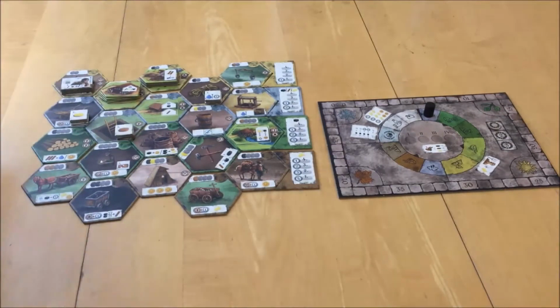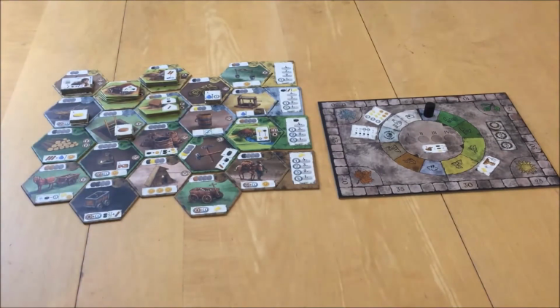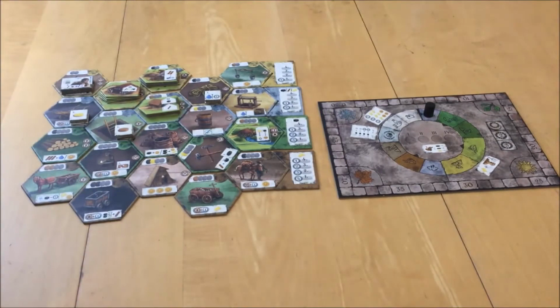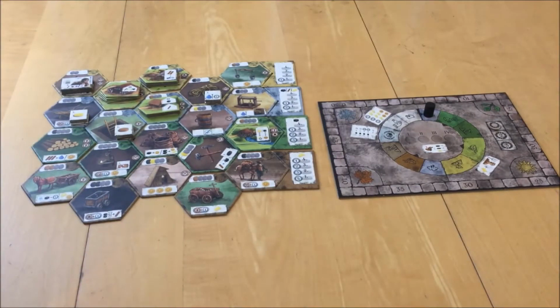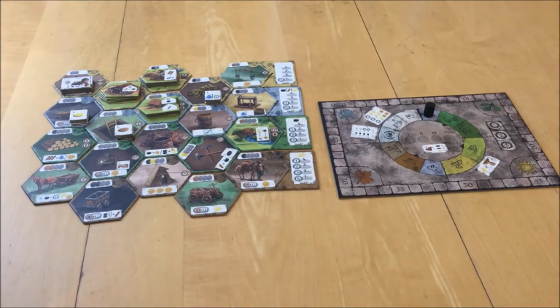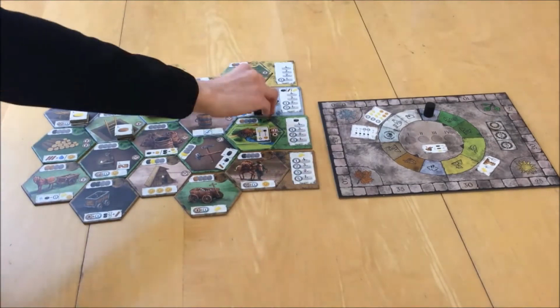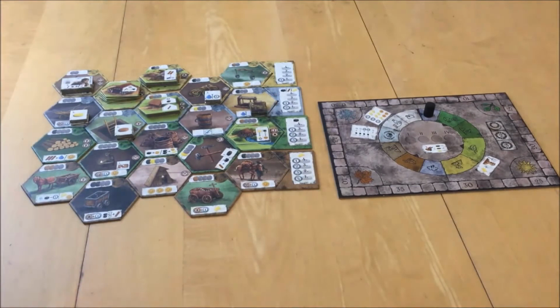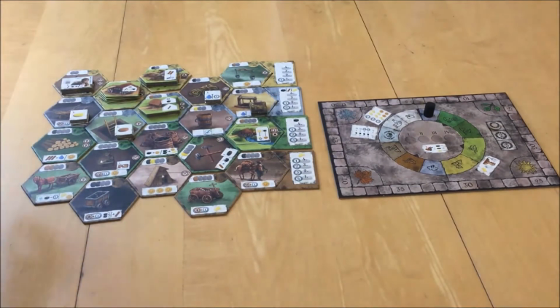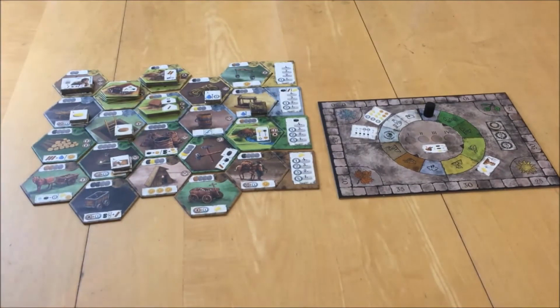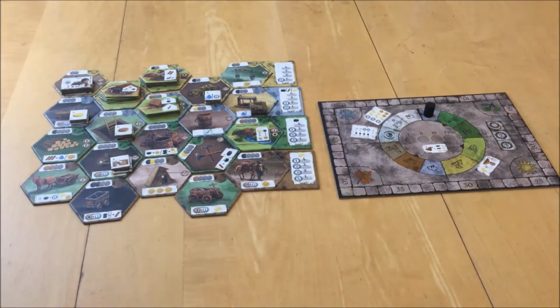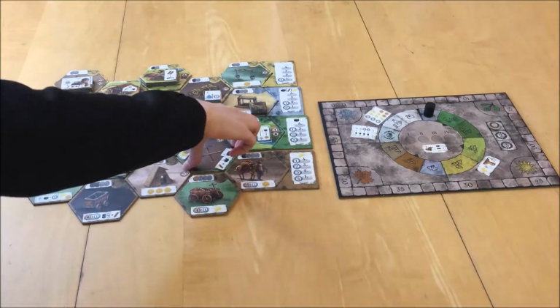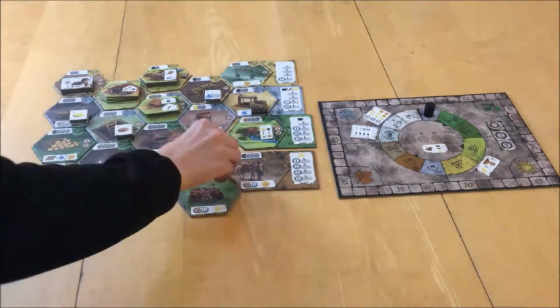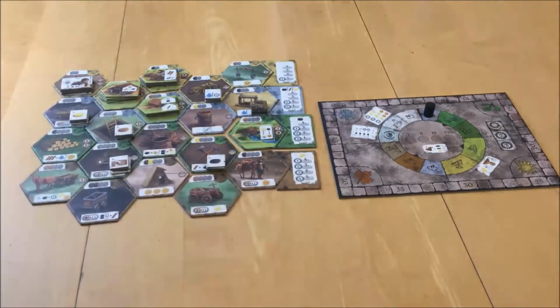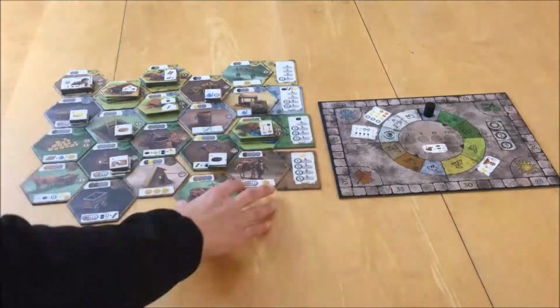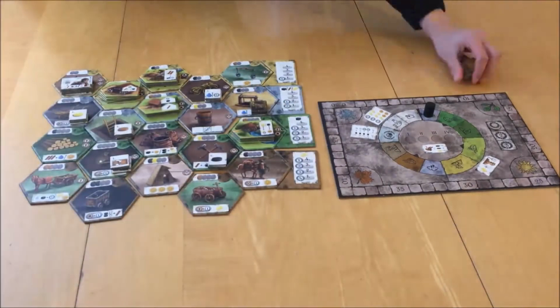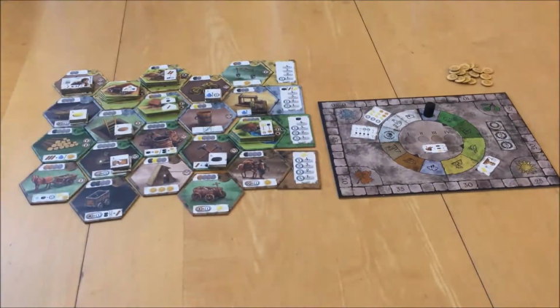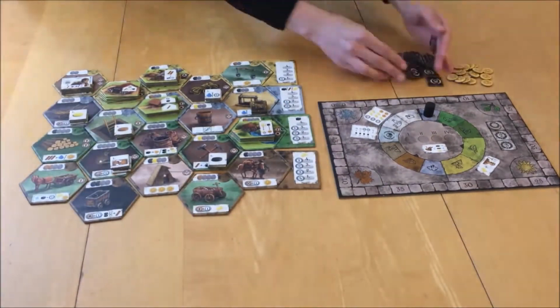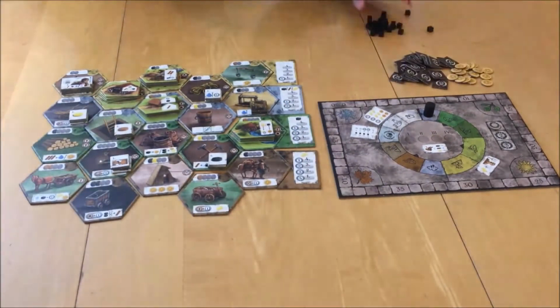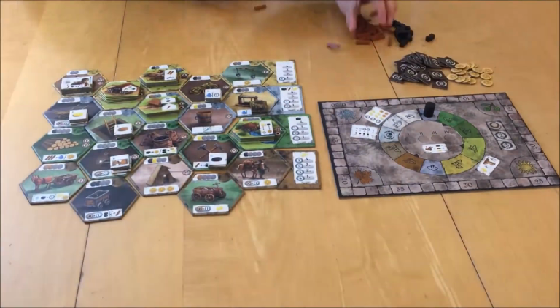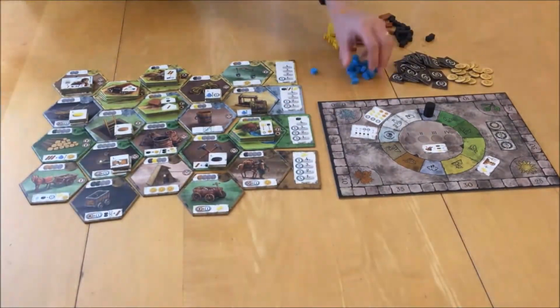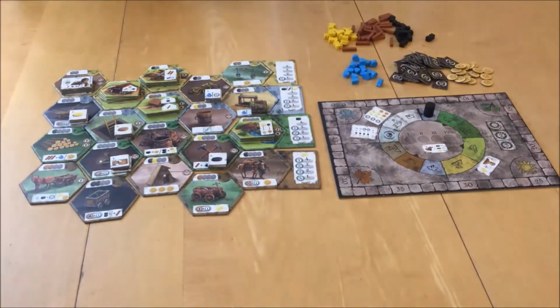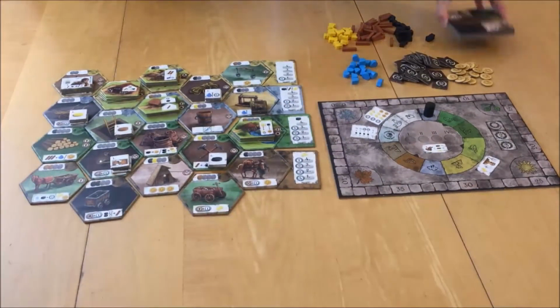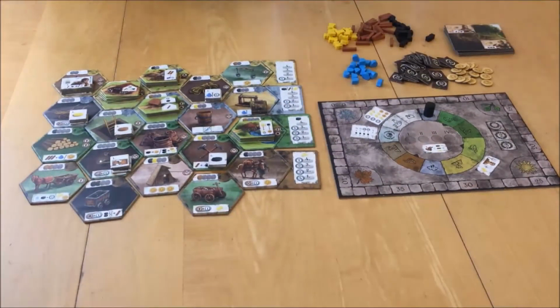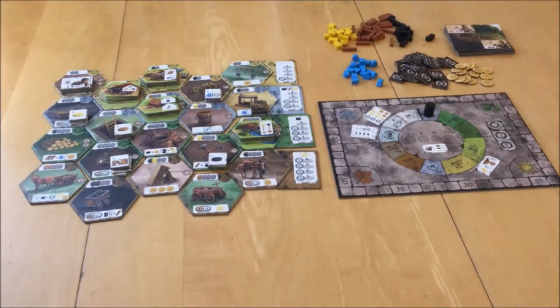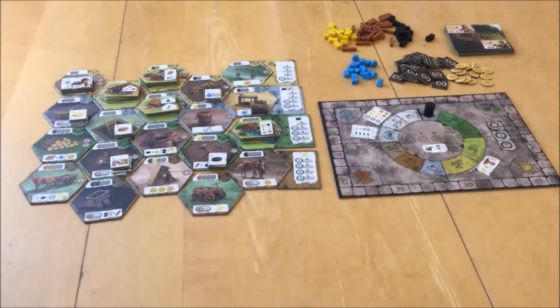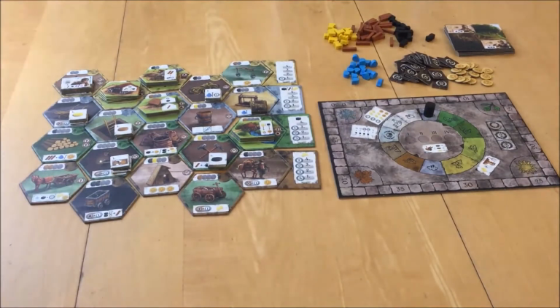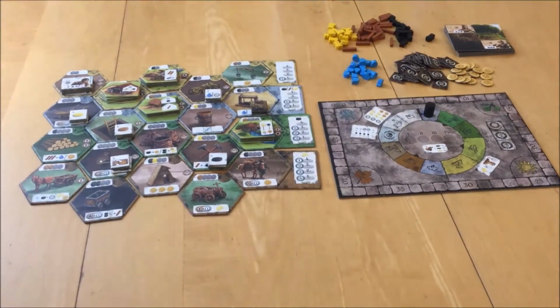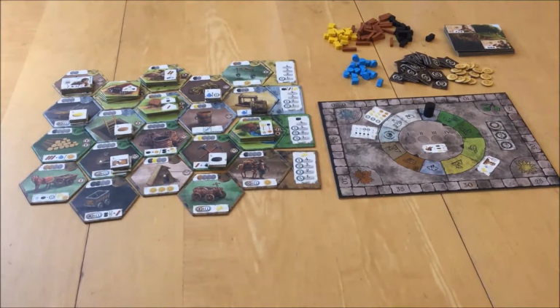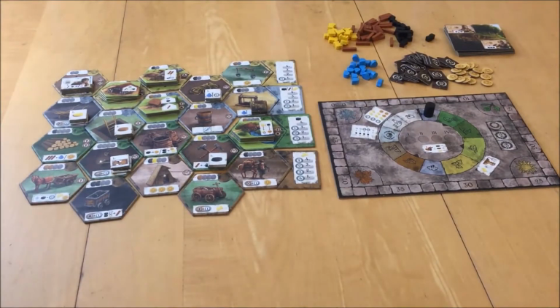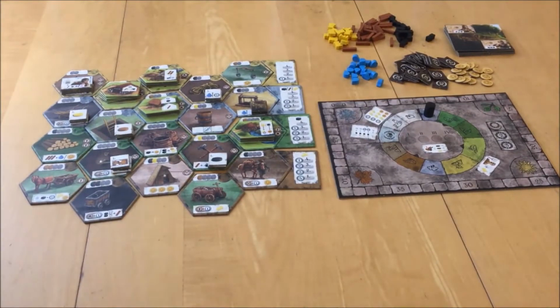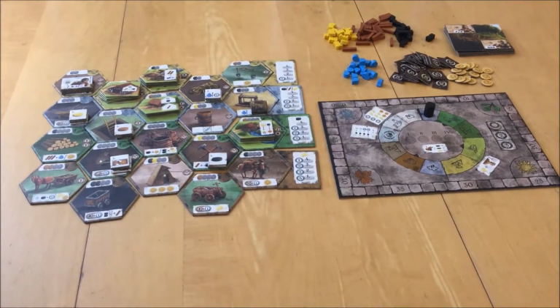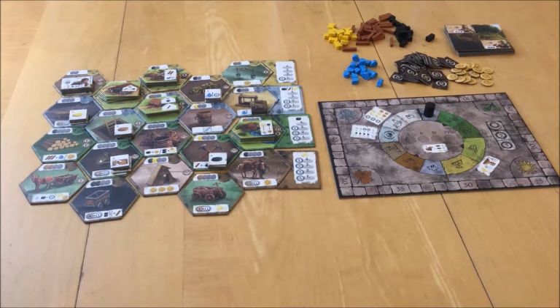Get the action markers and buildings that correspond to the development tiles in play and place them near the board. In a two- or three-player game, return the extra development tiles and corresponding action markers and buildings to the box. Put the coins, debt chits, resources, pit water, and the coal miner and haspel connected tiles in piles near the board. Resources and pit water are unlimited.